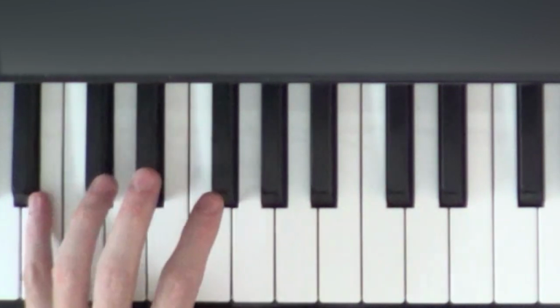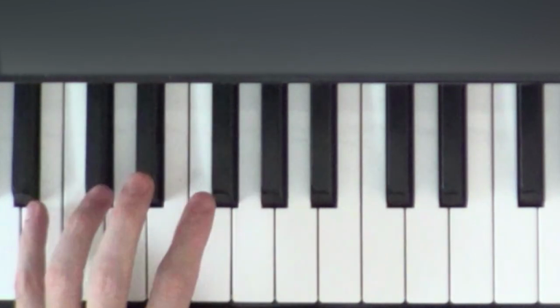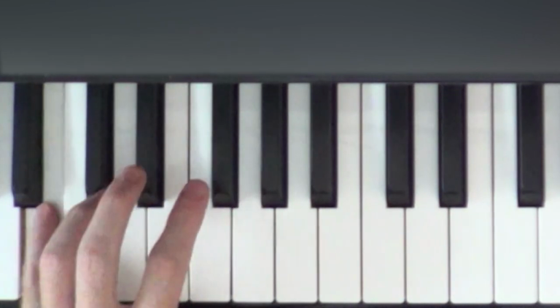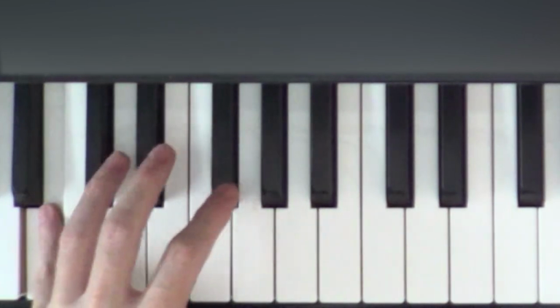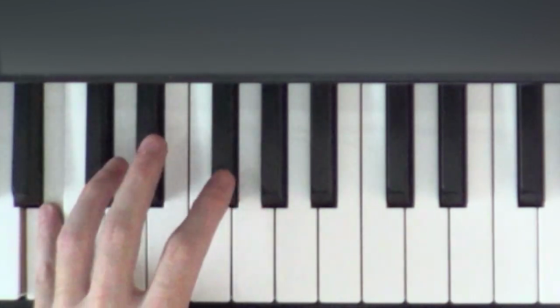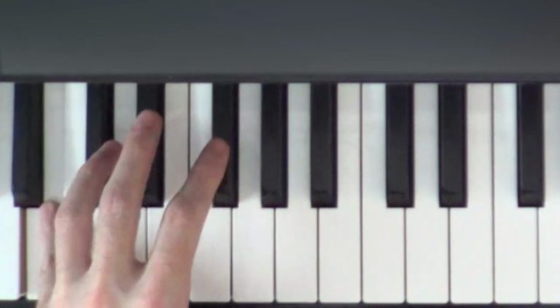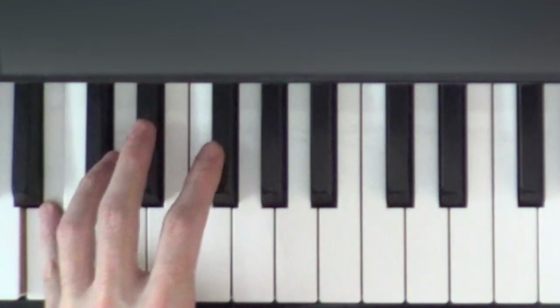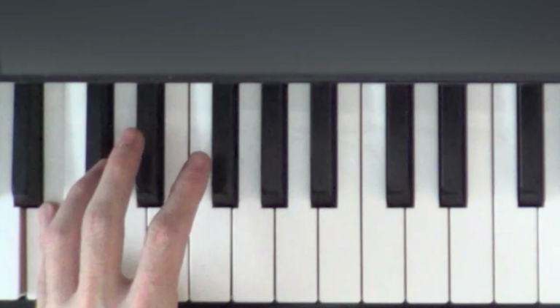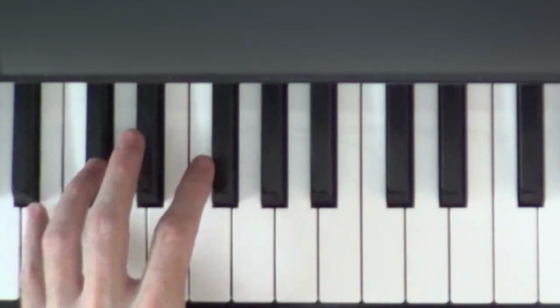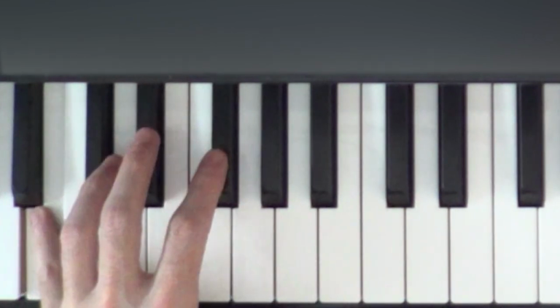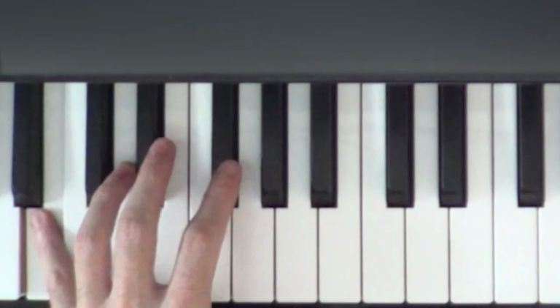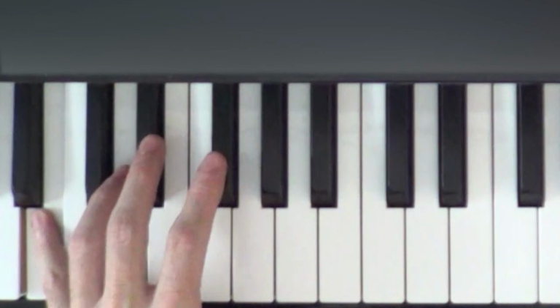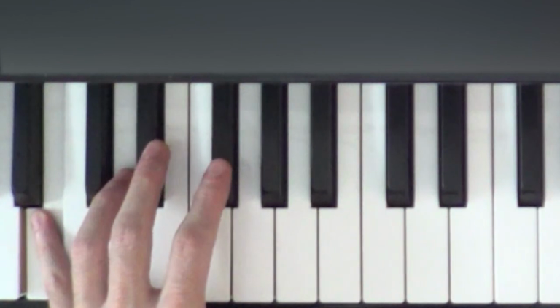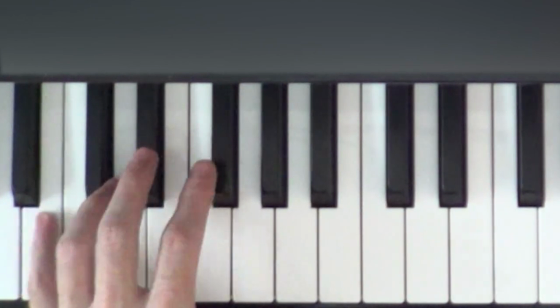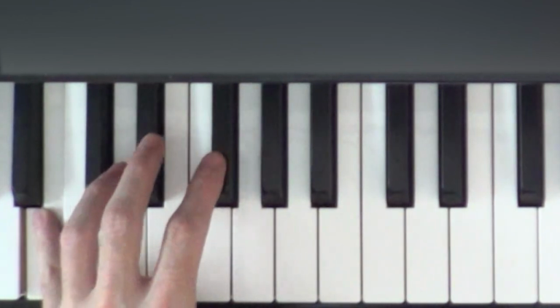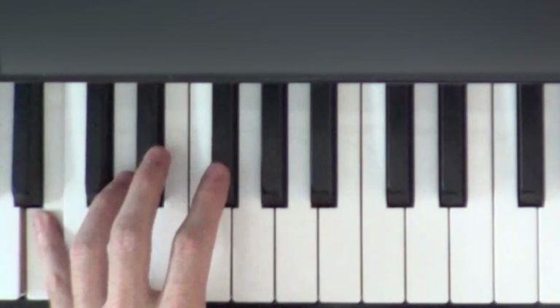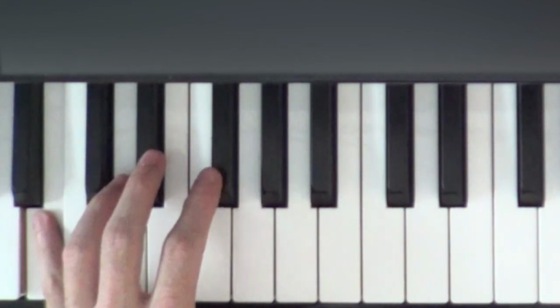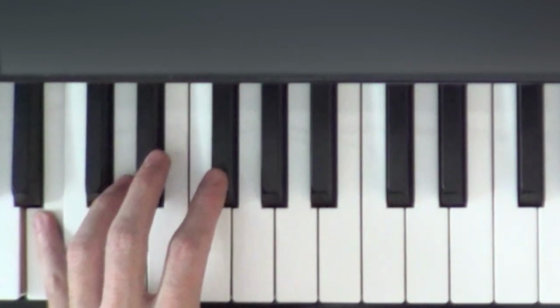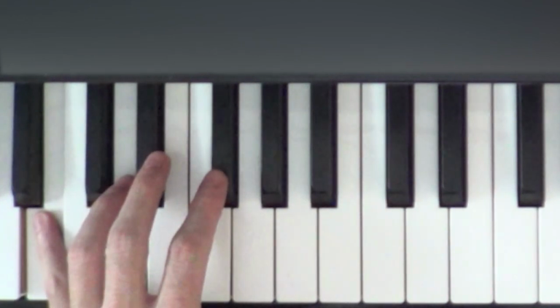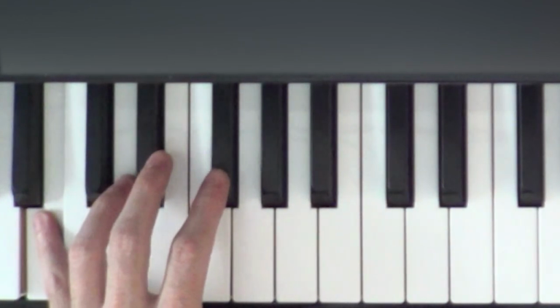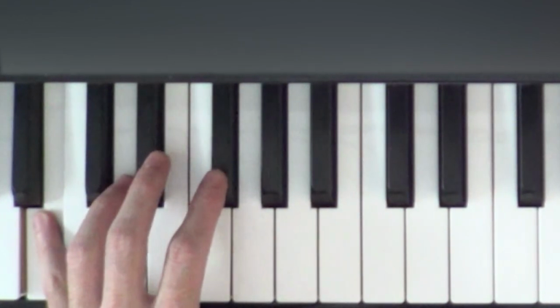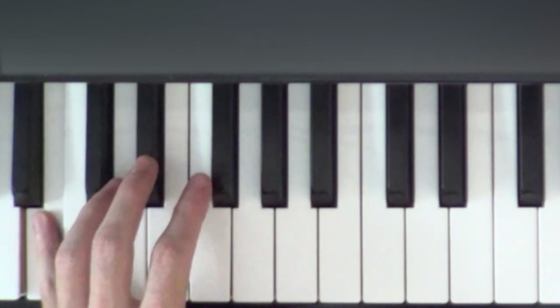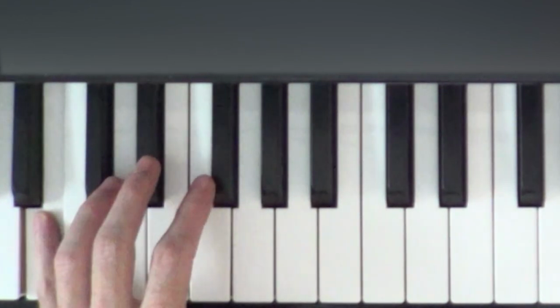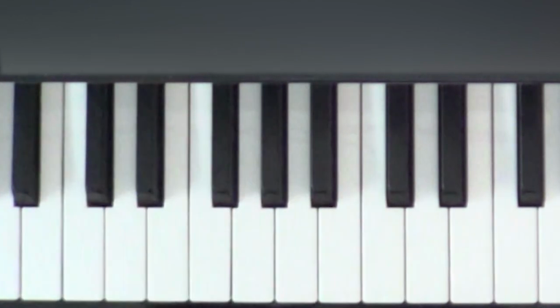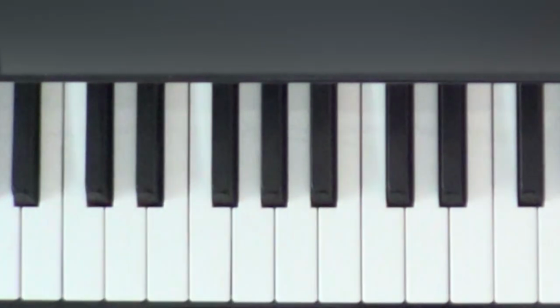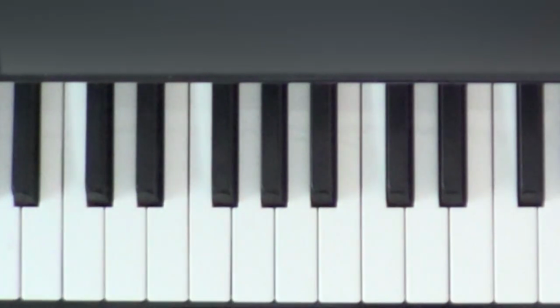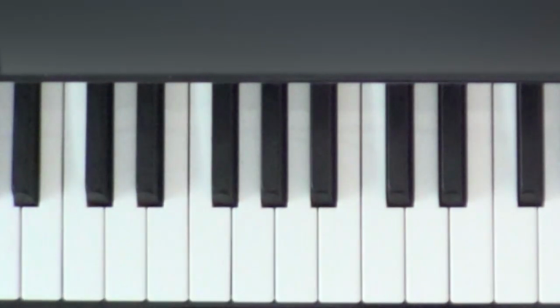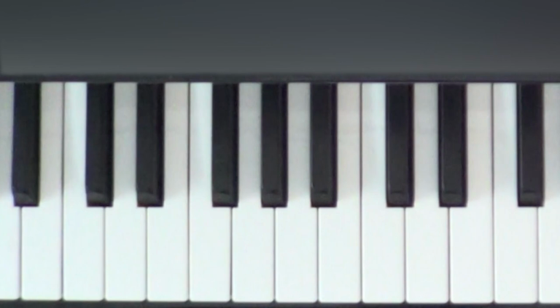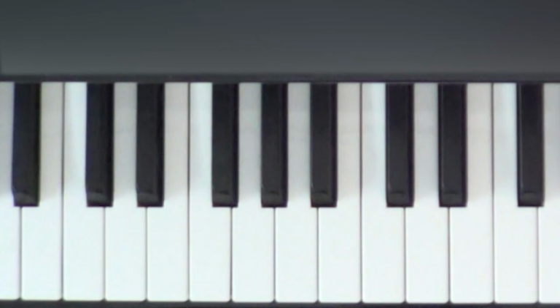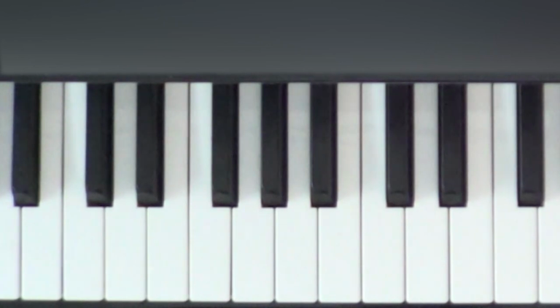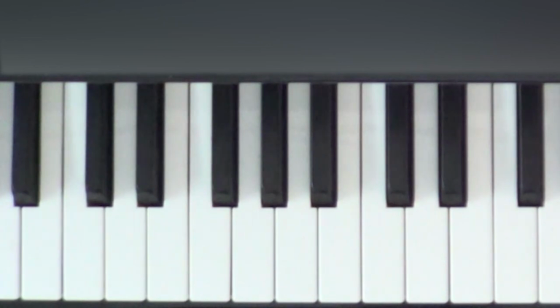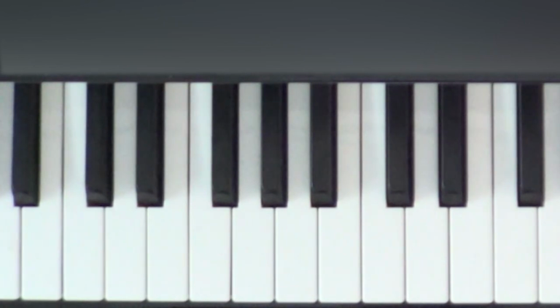We're going to finish this part by going to a B with our pinky, or finger number five — that's the last note we're going to play for today. Let's play the whole left-hand part.